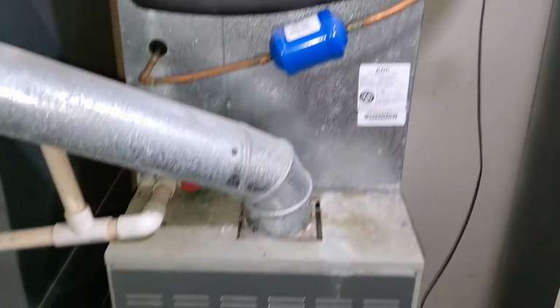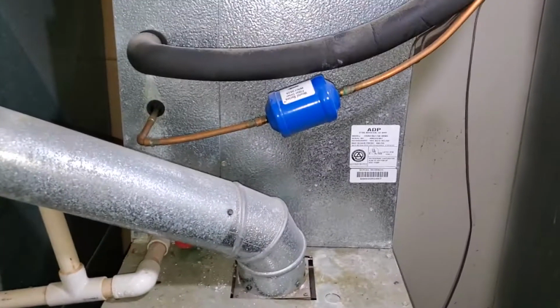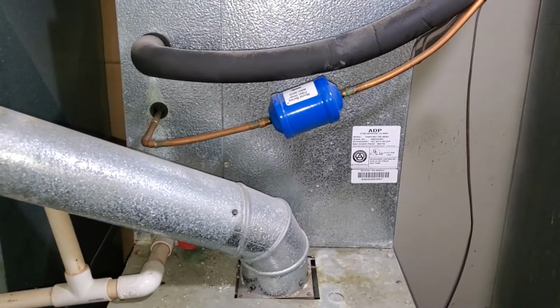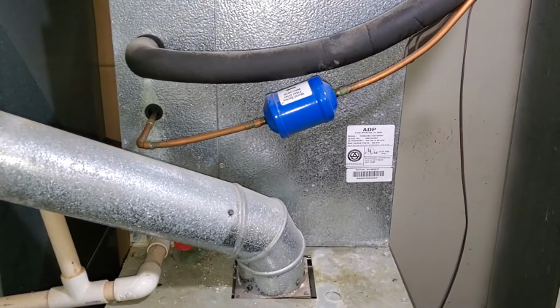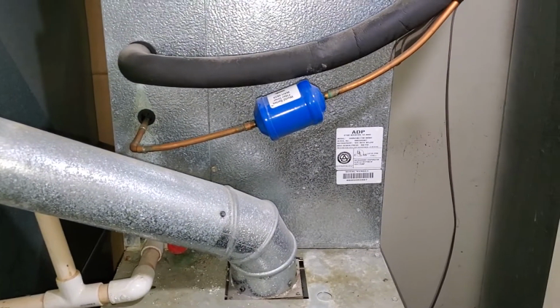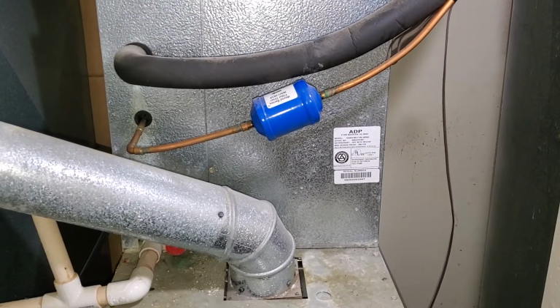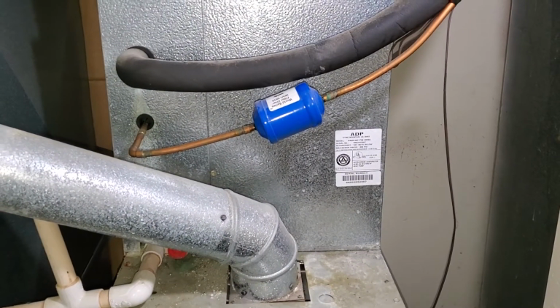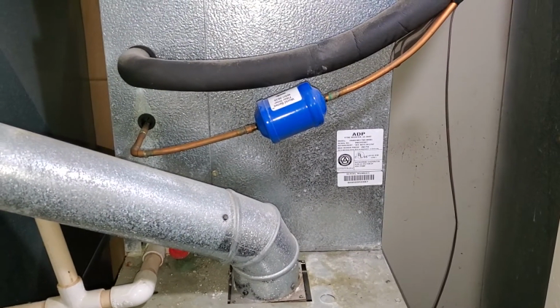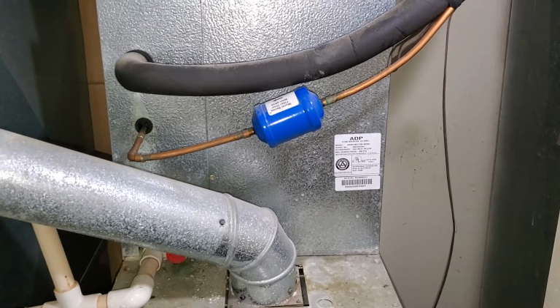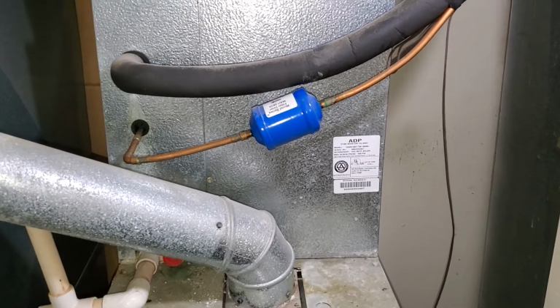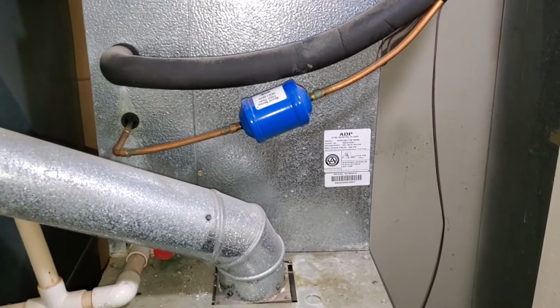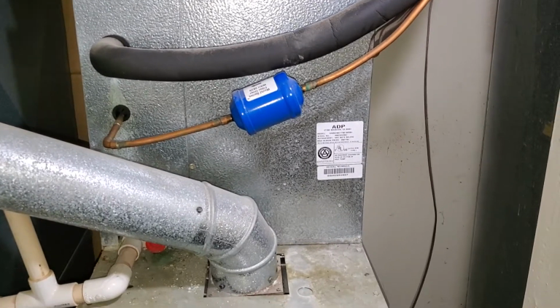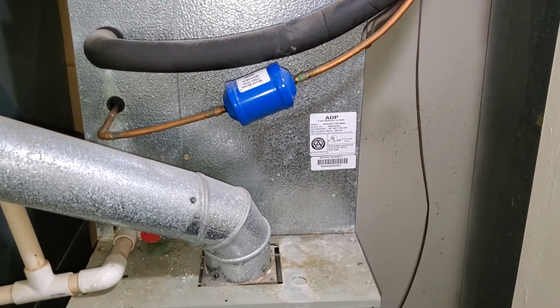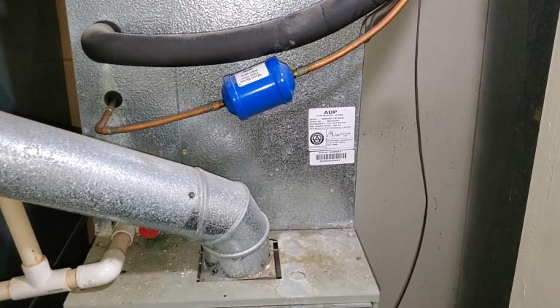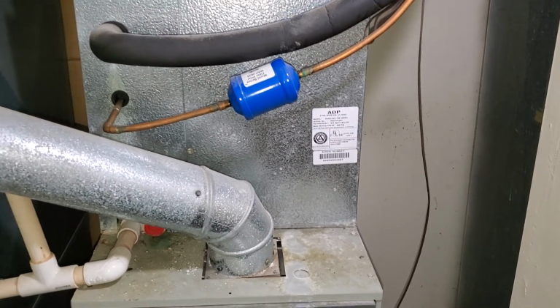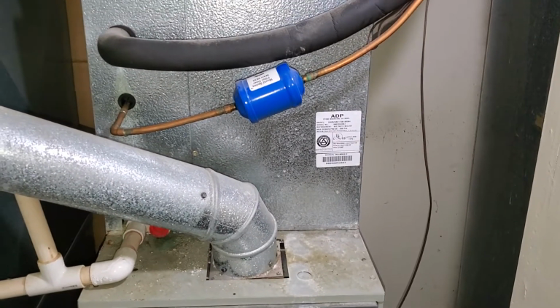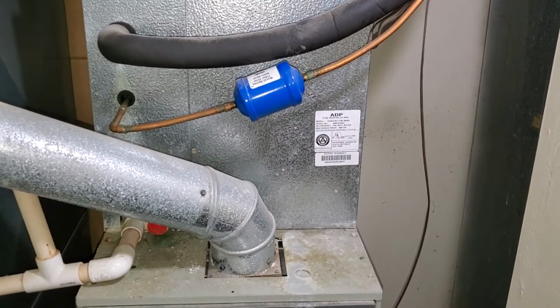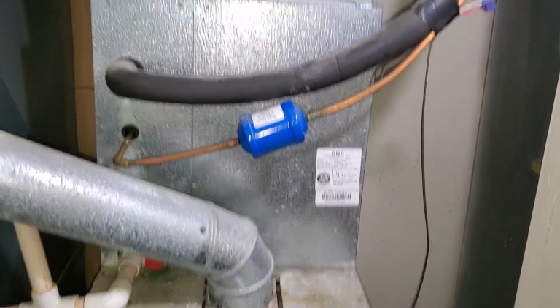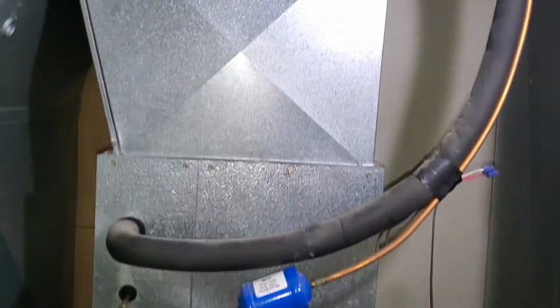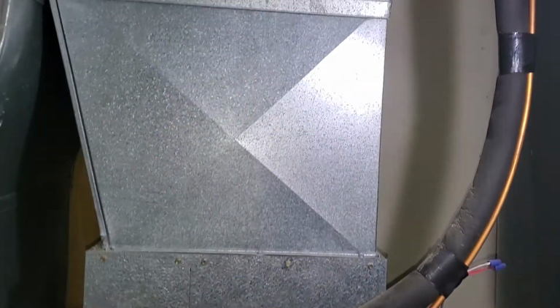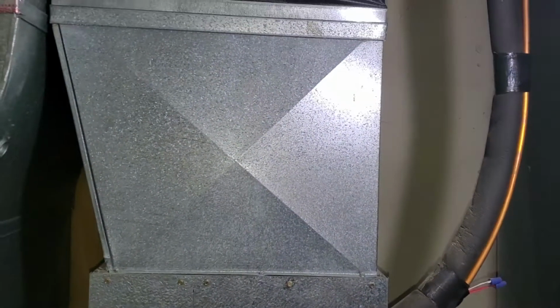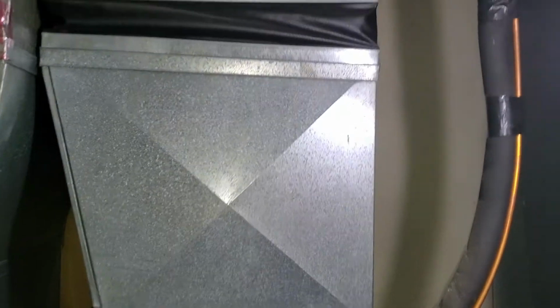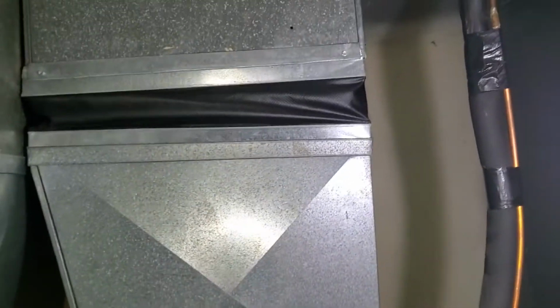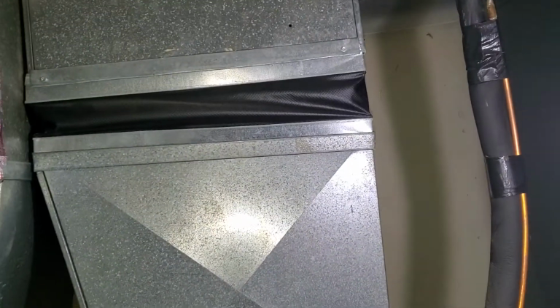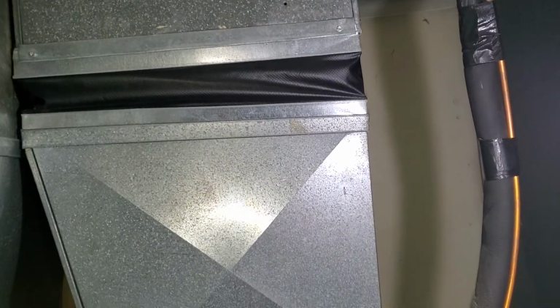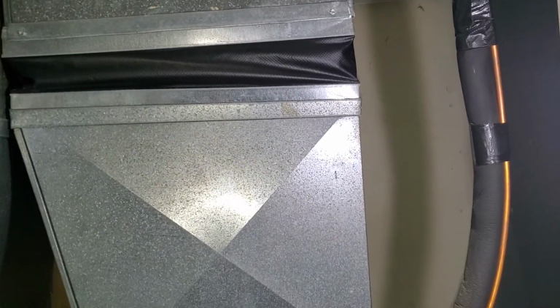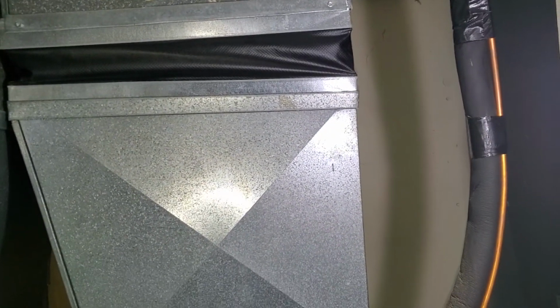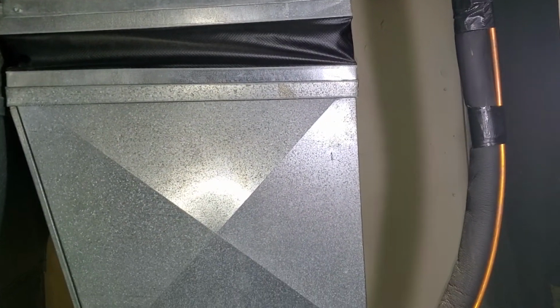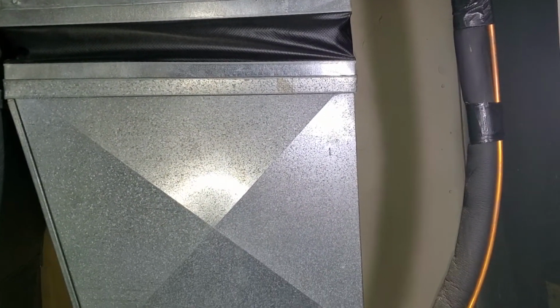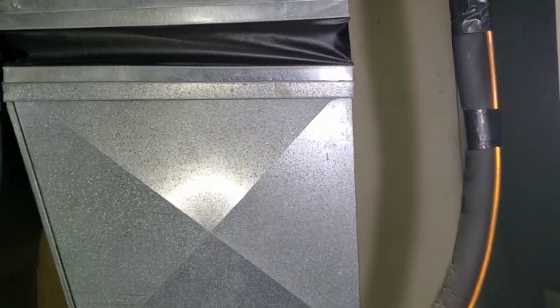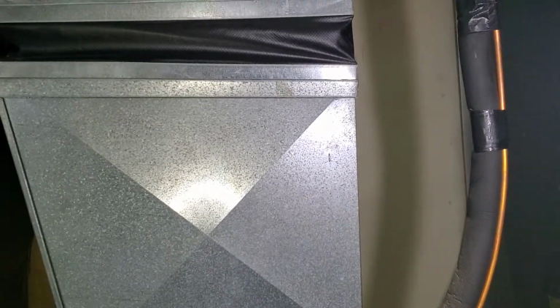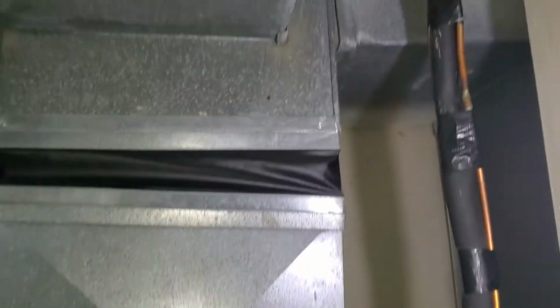We are replacing the coil as well. The coil is 16.5 by 8. And then our transition up to our plenum — our plenum is going to be 21 by 21.5.